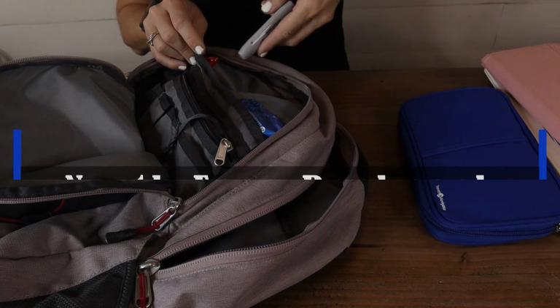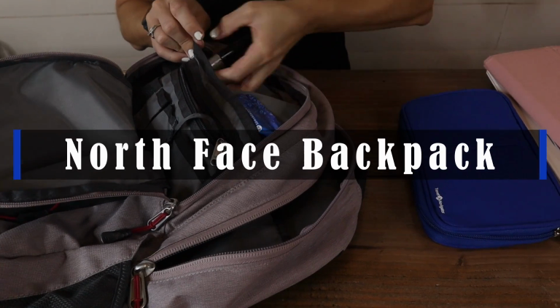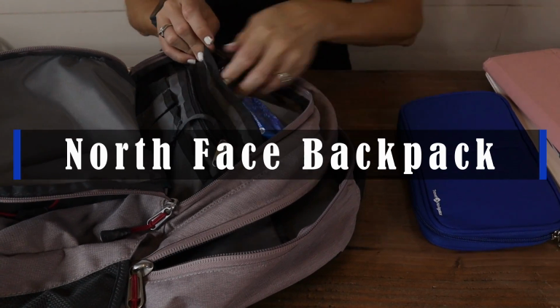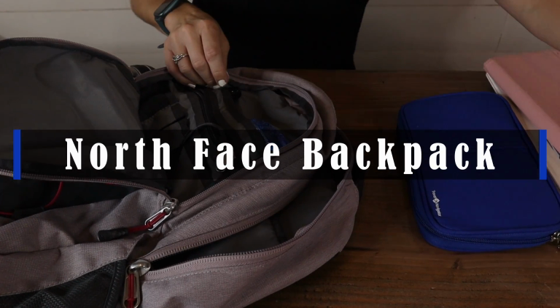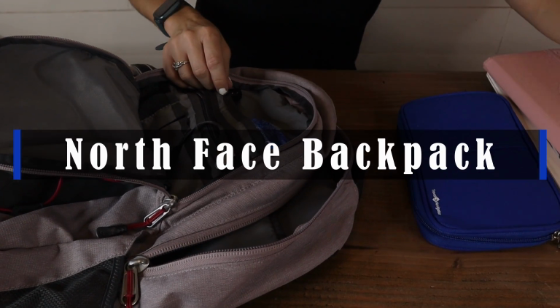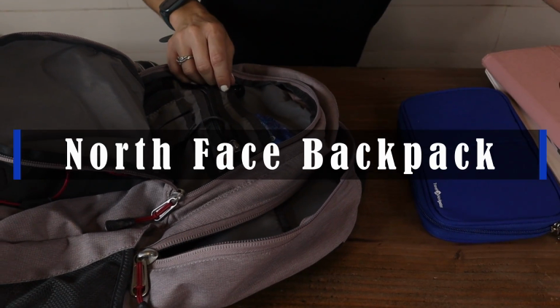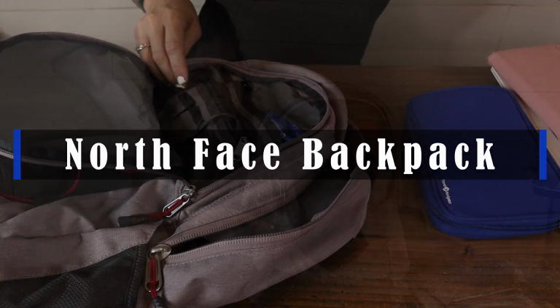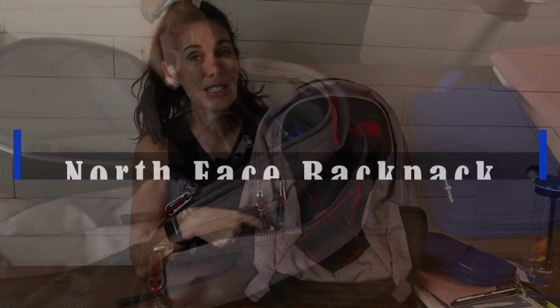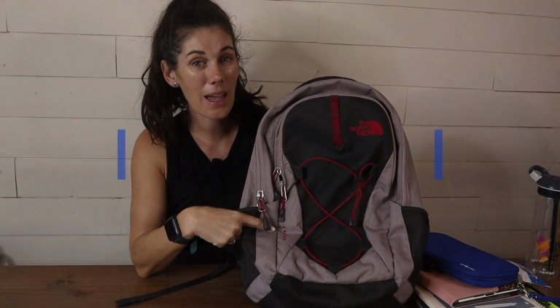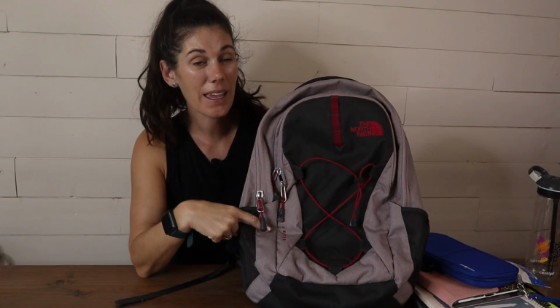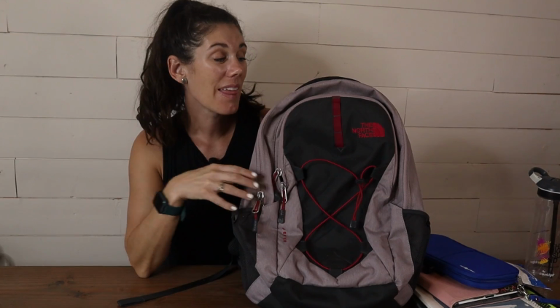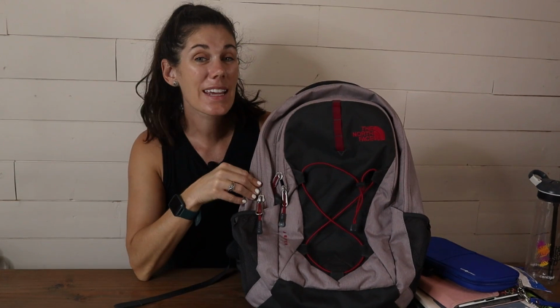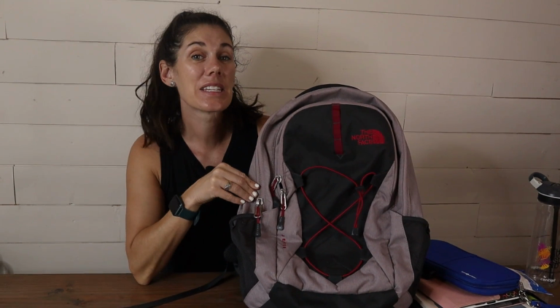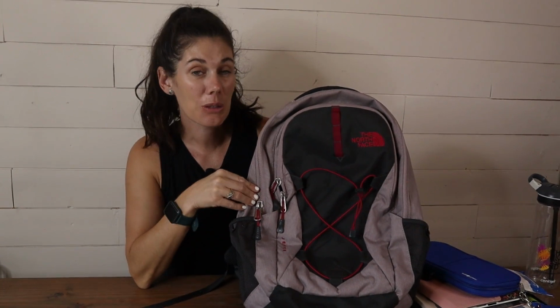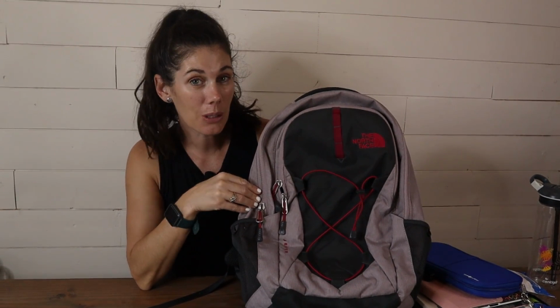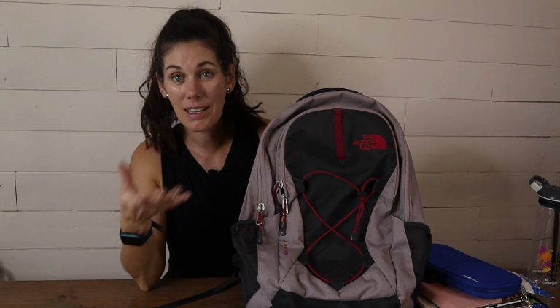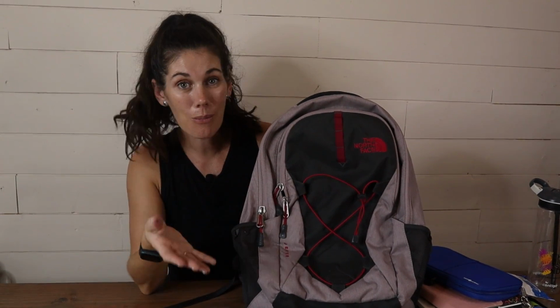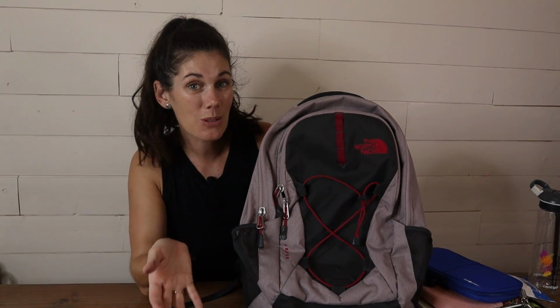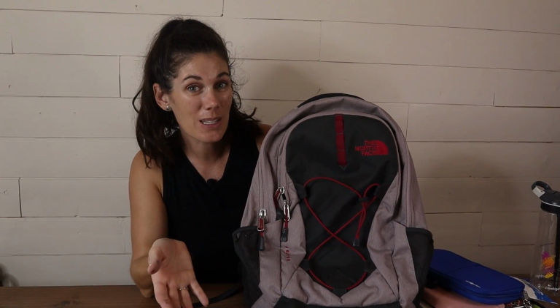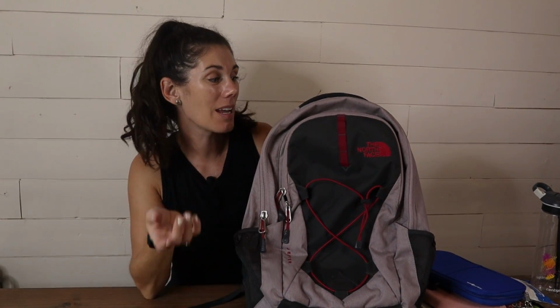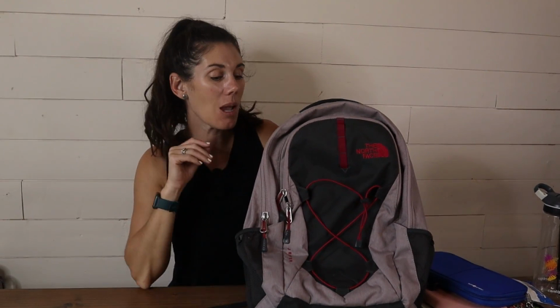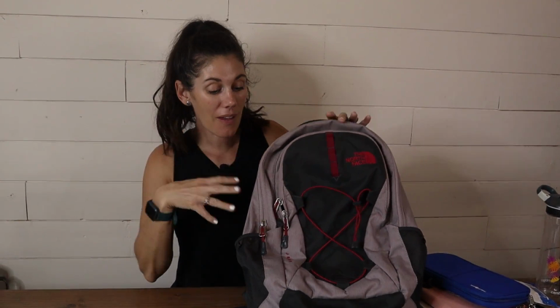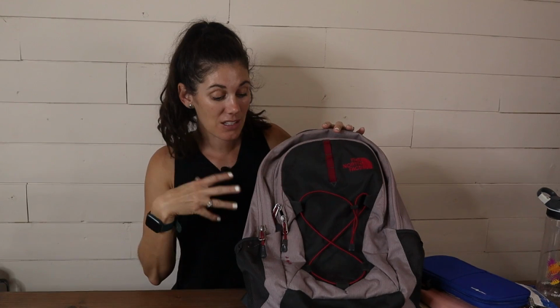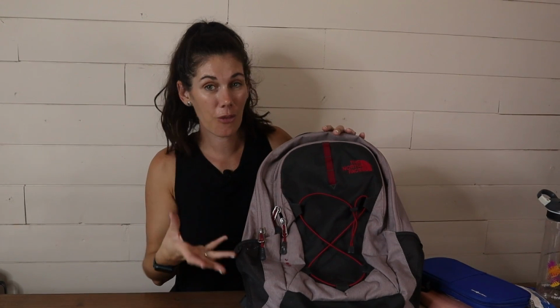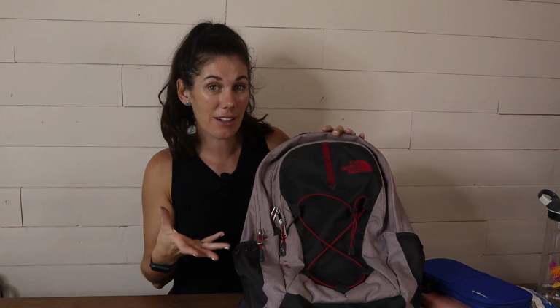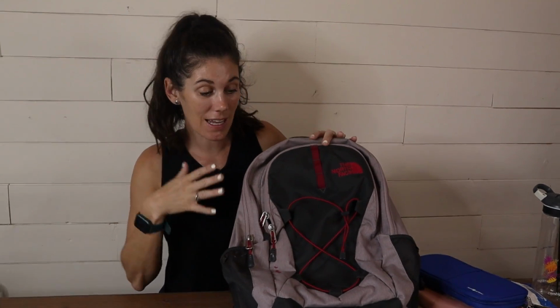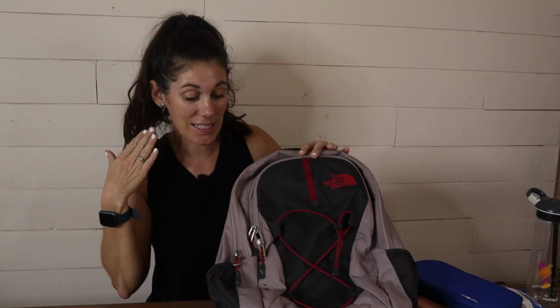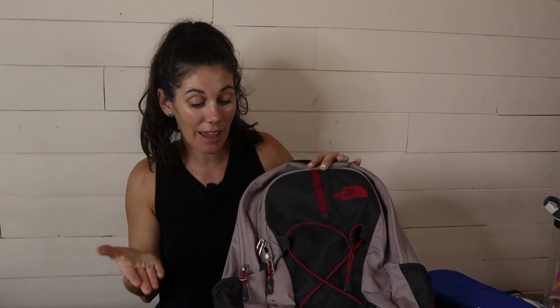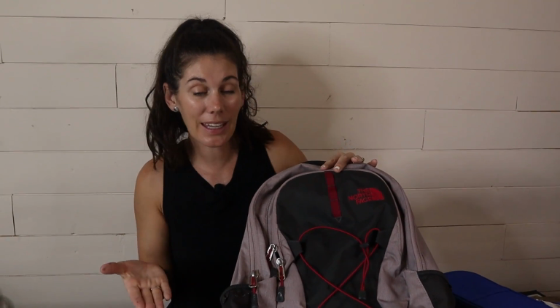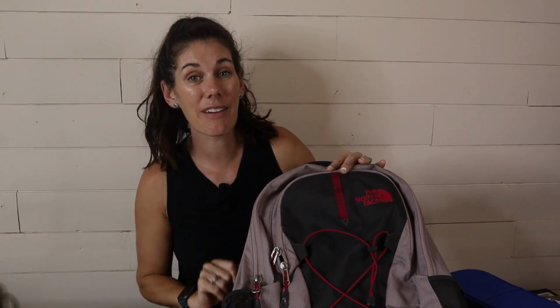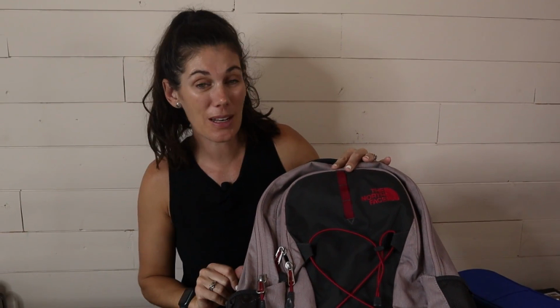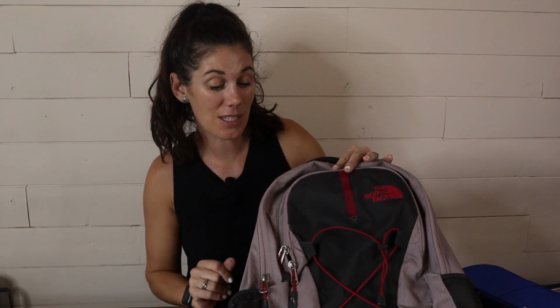Hey guys, this is the North Face Jester Backpack. This thing is durable, as are most North Face products. We've had this for four years and it is alive and kicking after many uses.